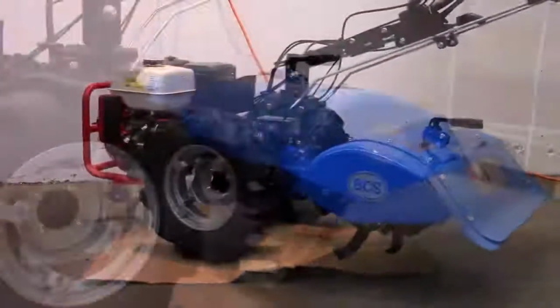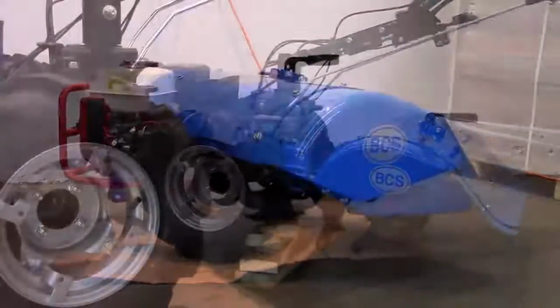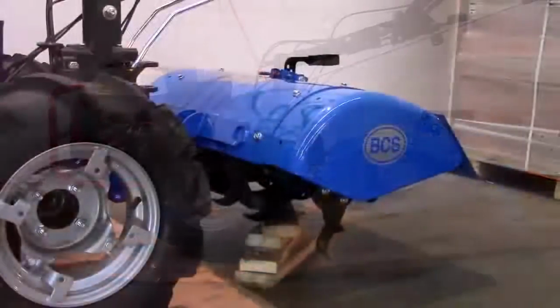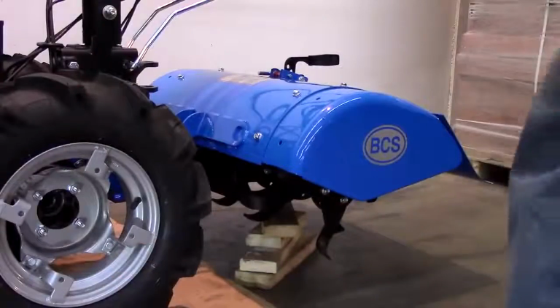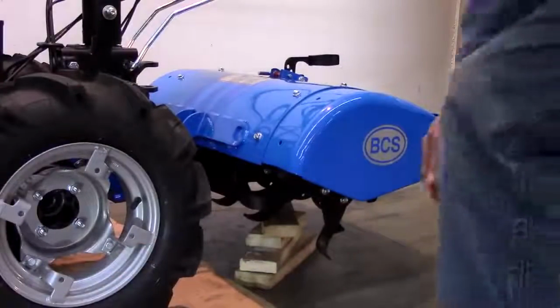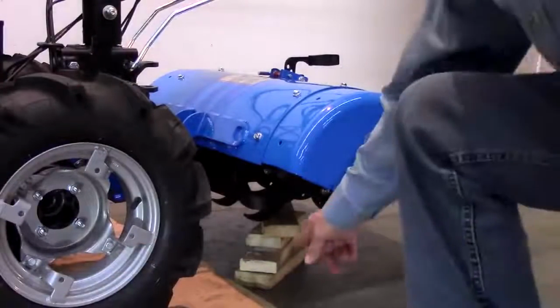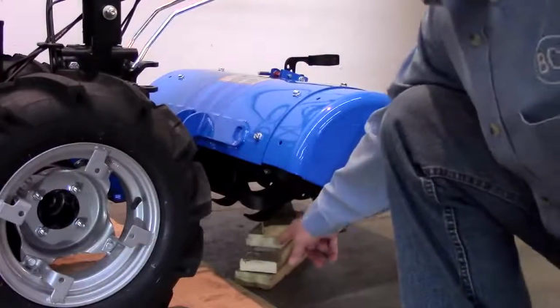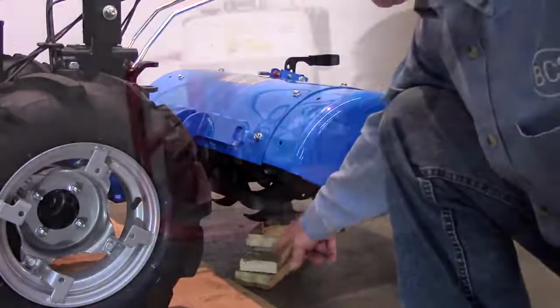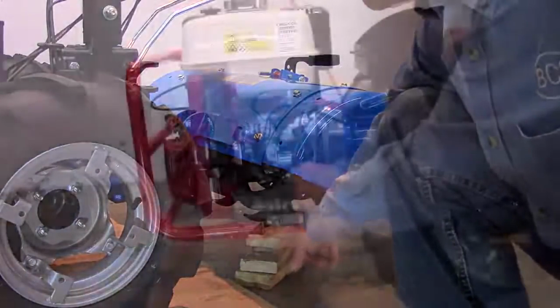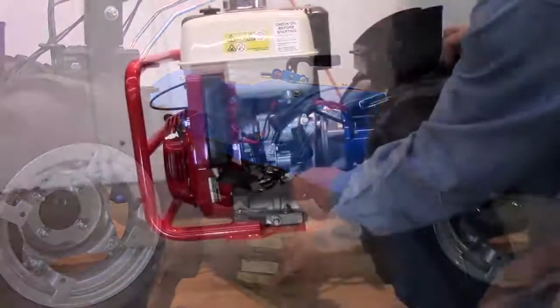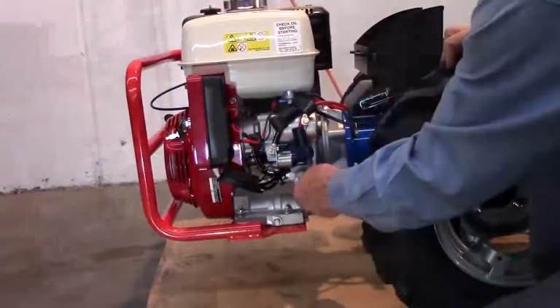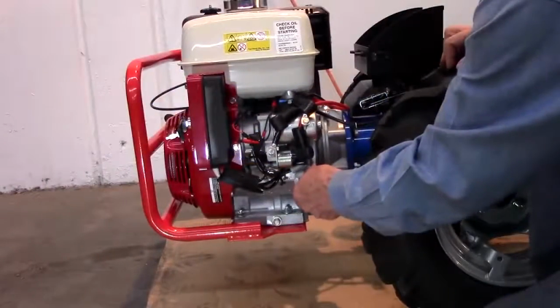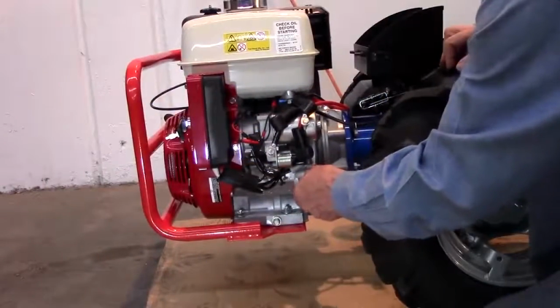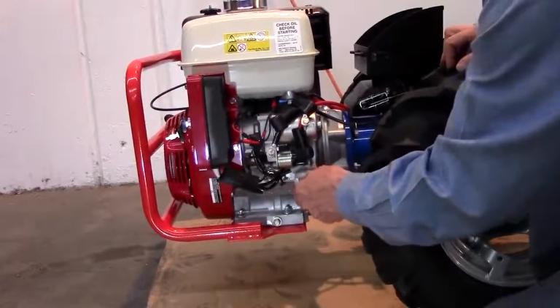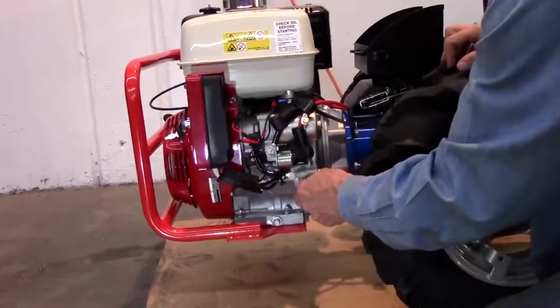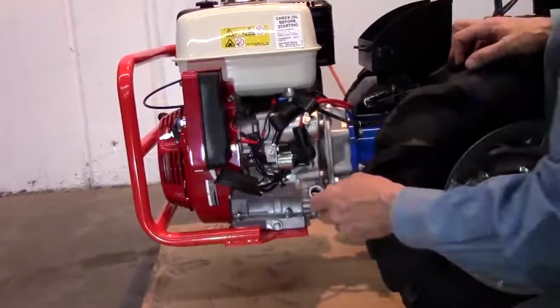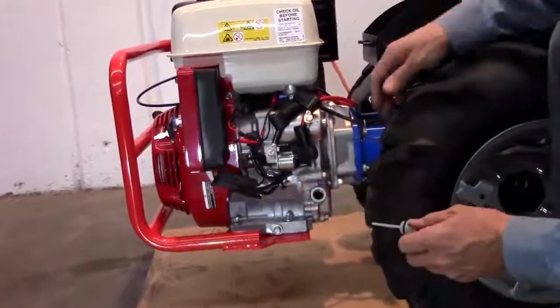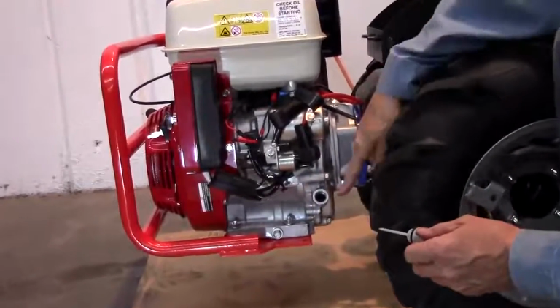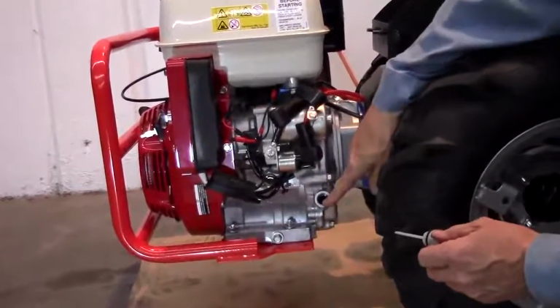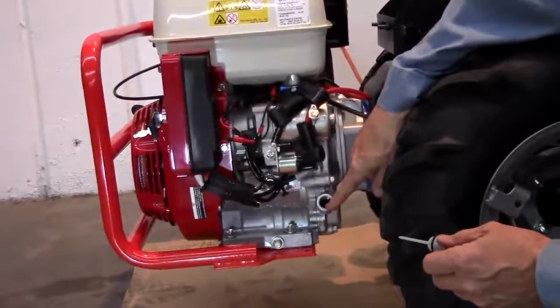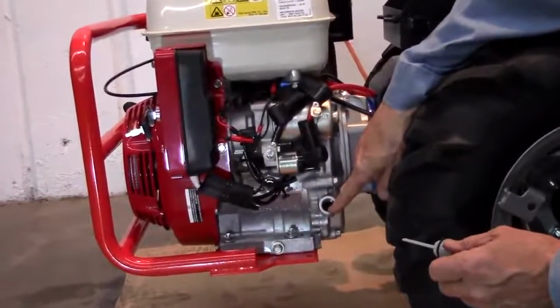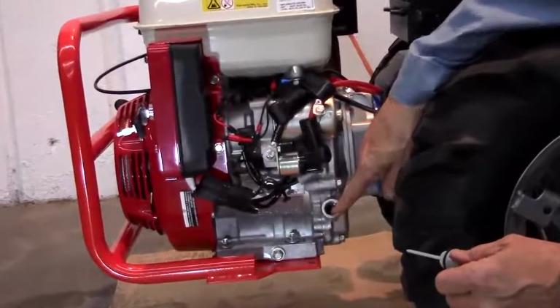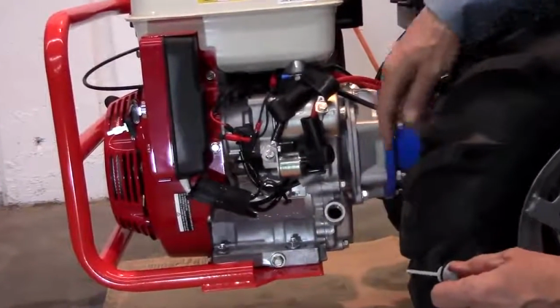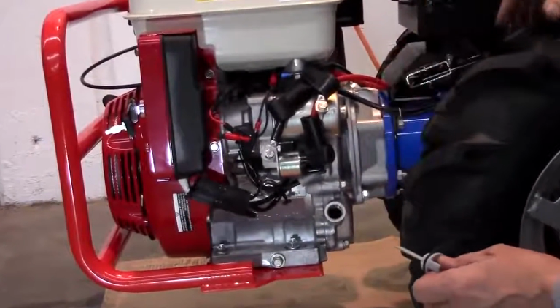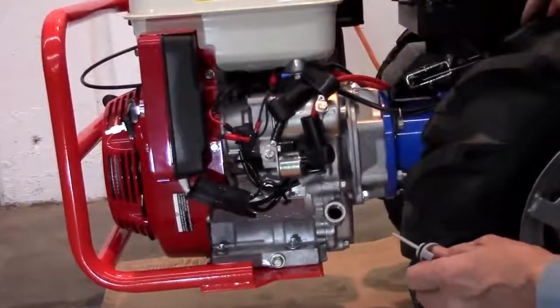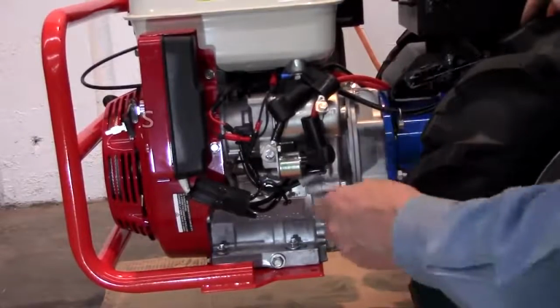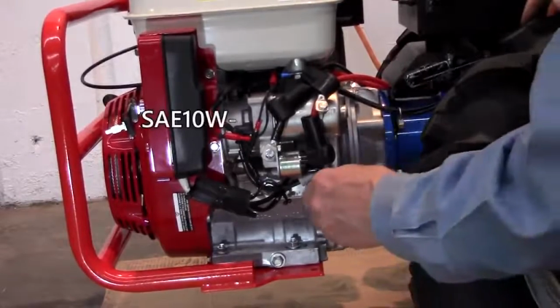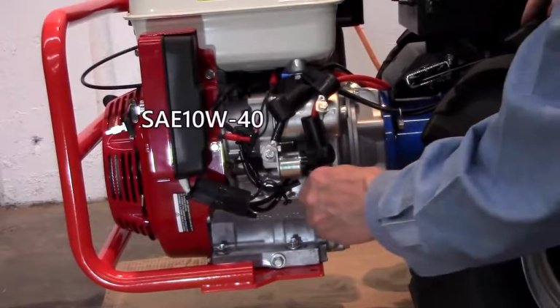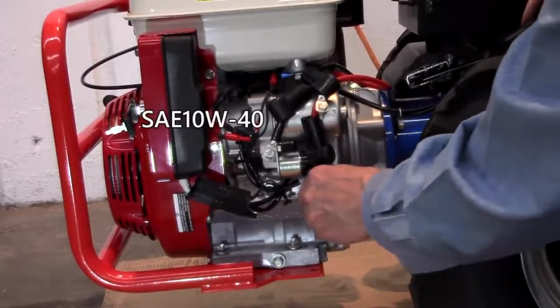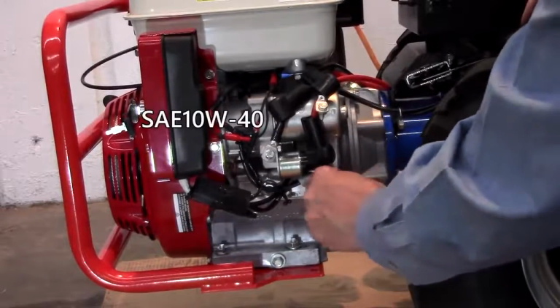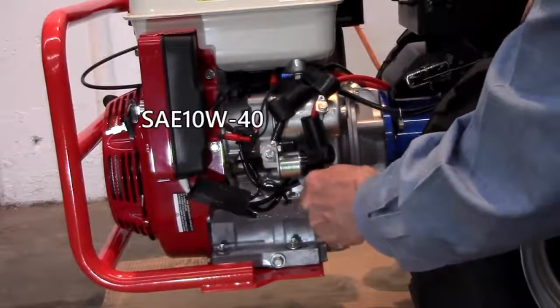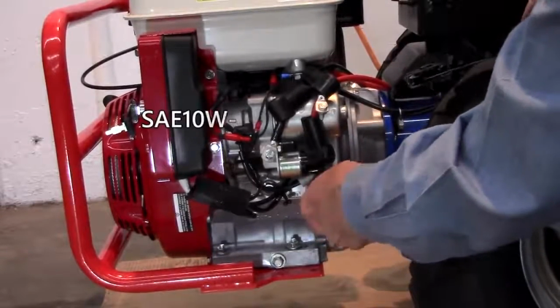Level the tractor by placing blocks under the tiller. Check the Honda engine oil level with the dipstick. The measurement should be taken without screwing the dipstick into the block. If low, add SAE 10W40 oil to the top of the filler neck.